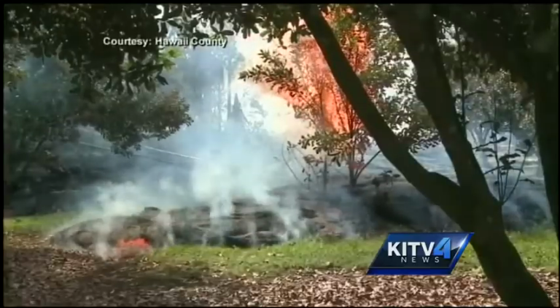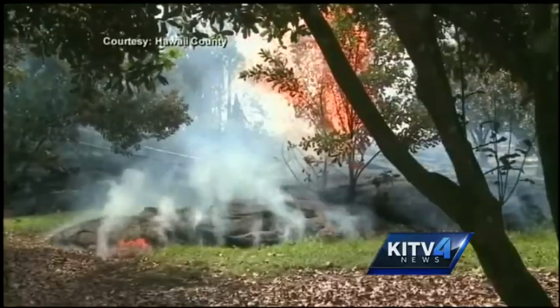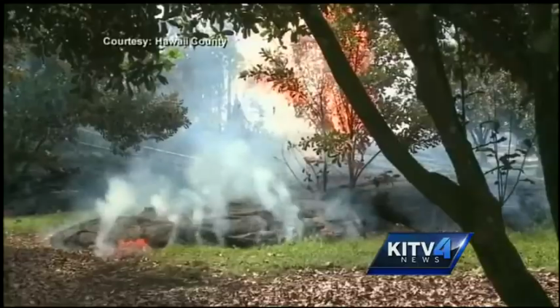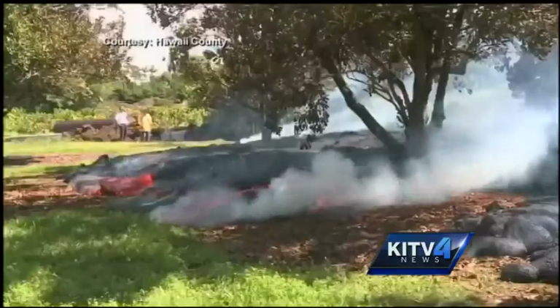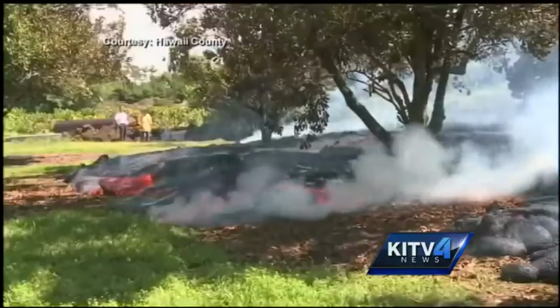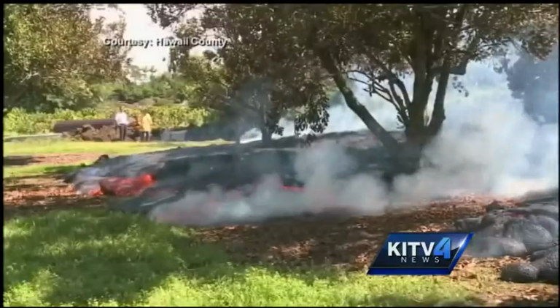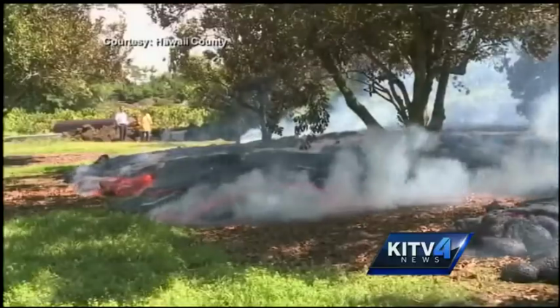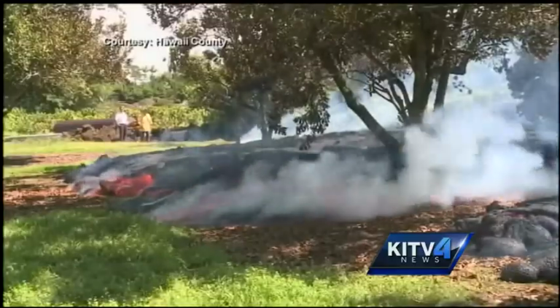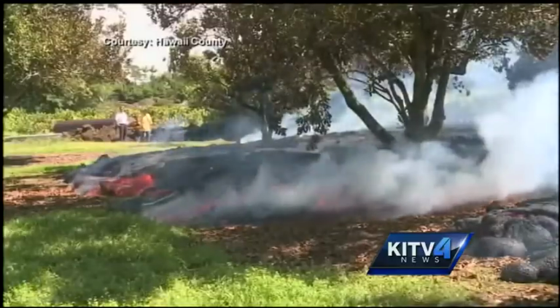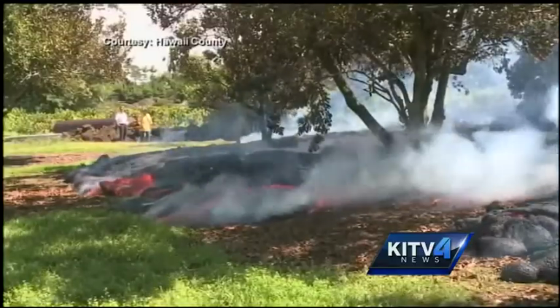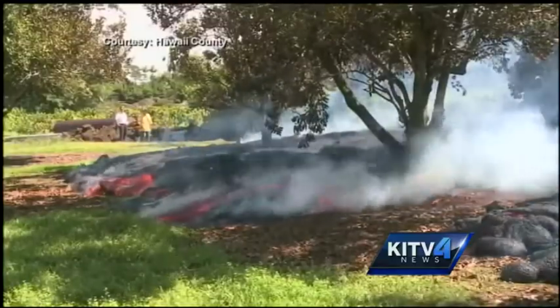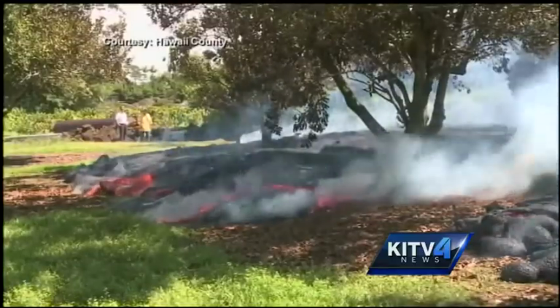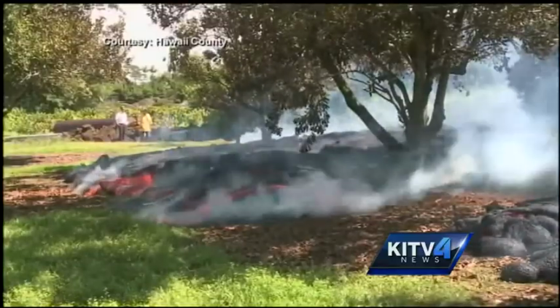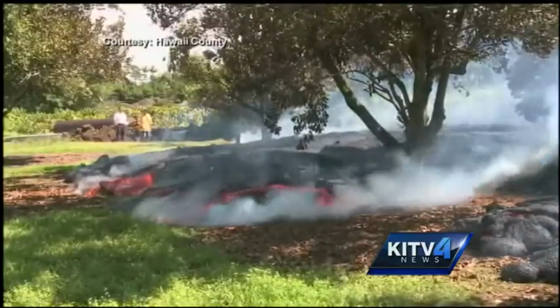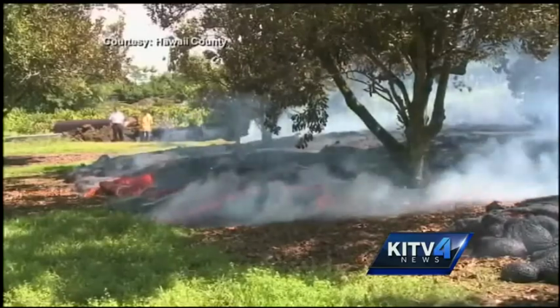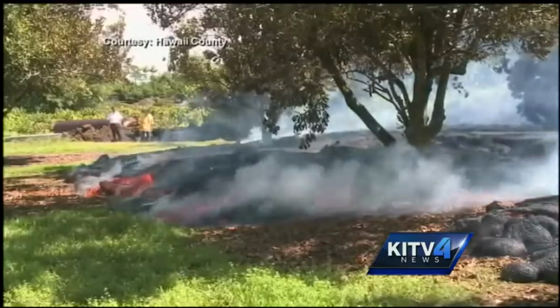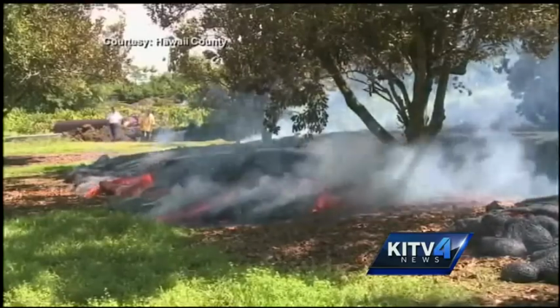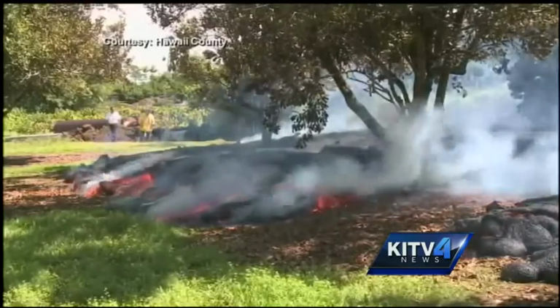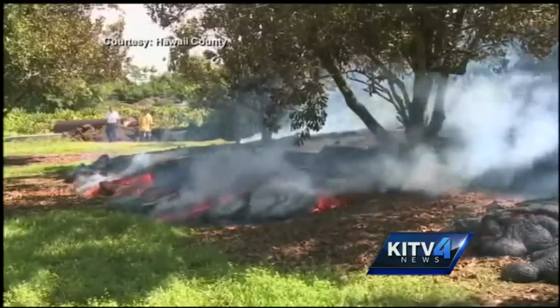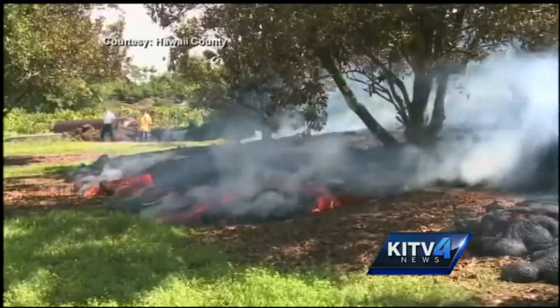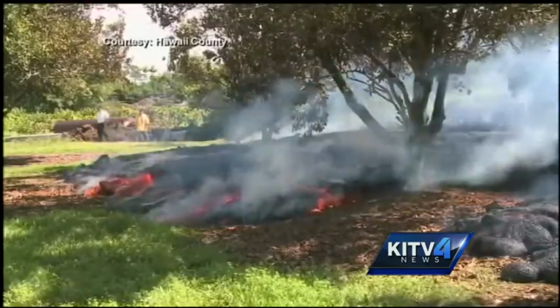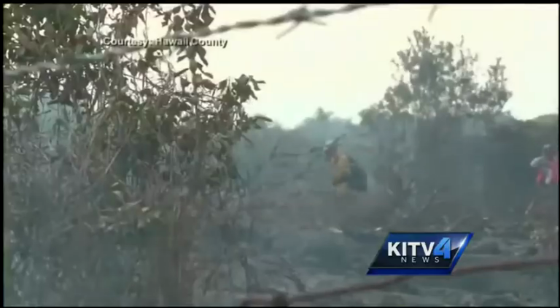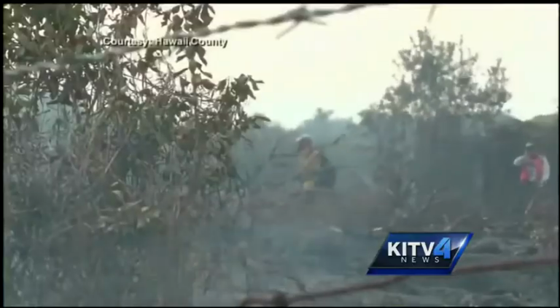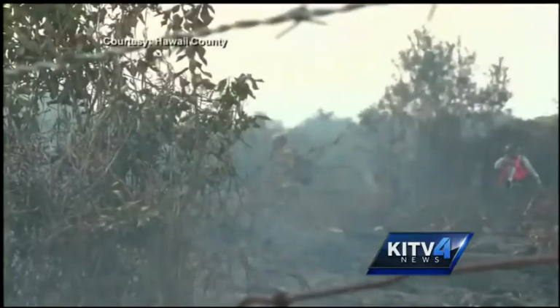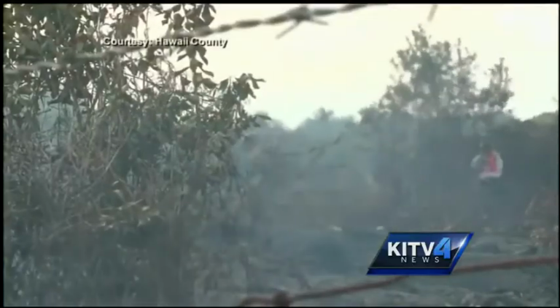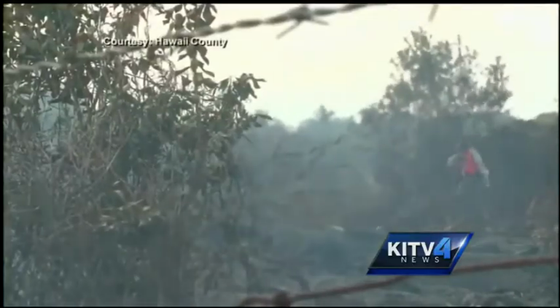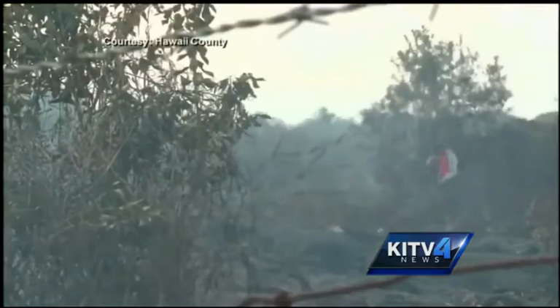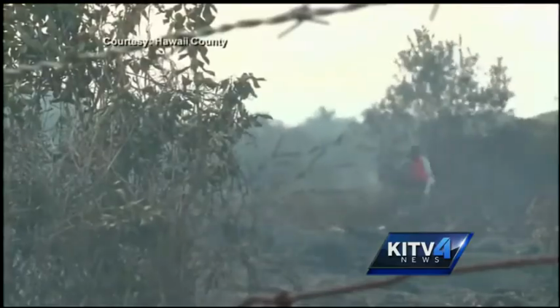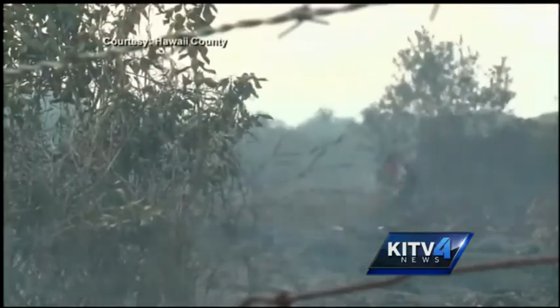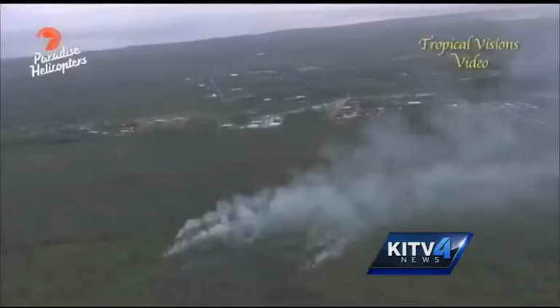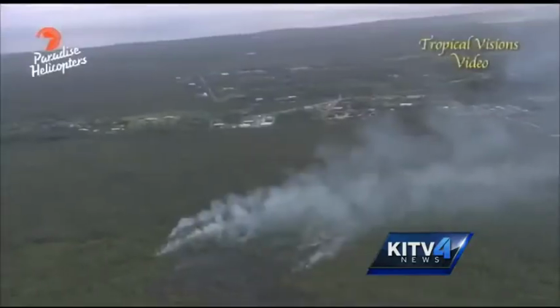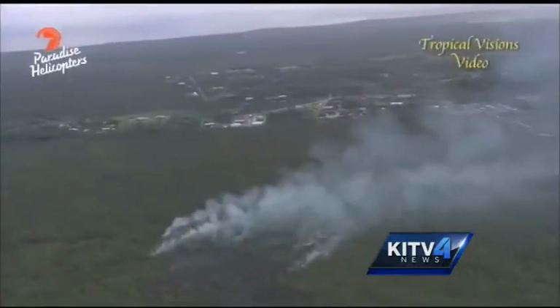The tricky part is that the lava doesn't burn like a forest fire burns, so we have to kind of scale it down a little bit. The scientists also consider the vegetation the lava is burning through to determine the emissions.